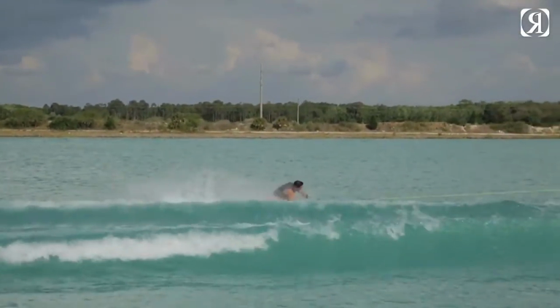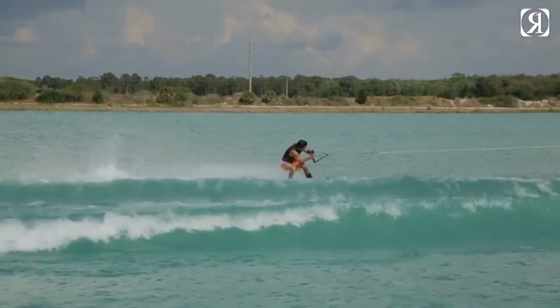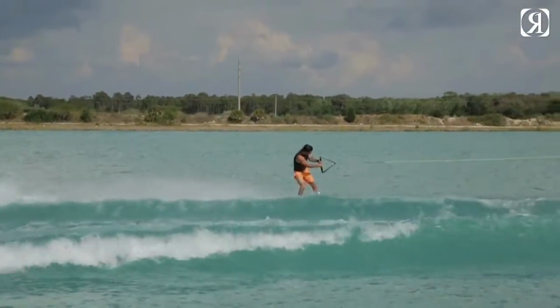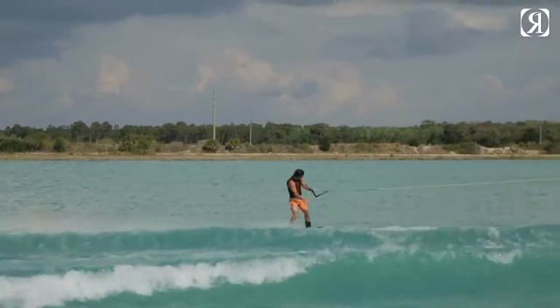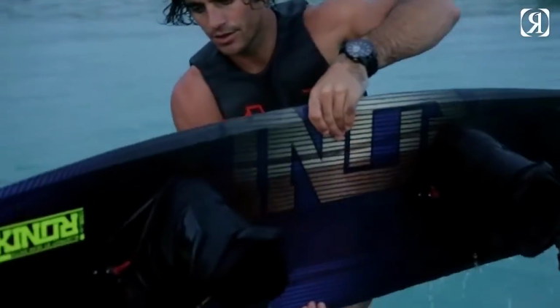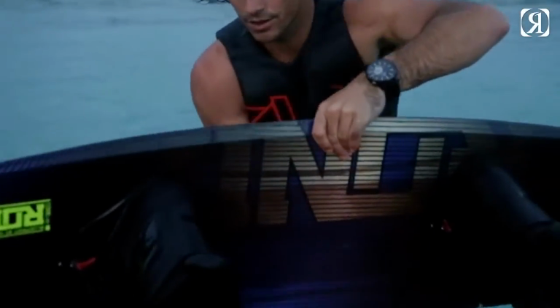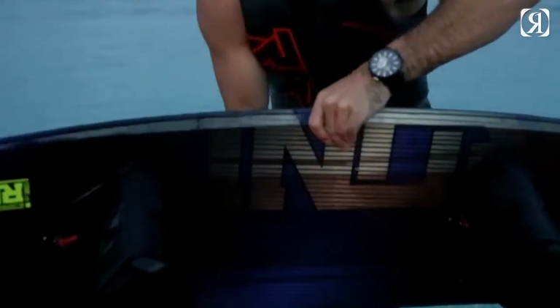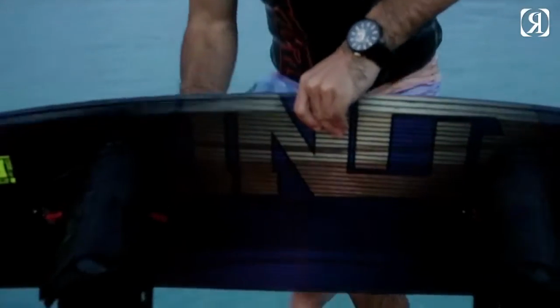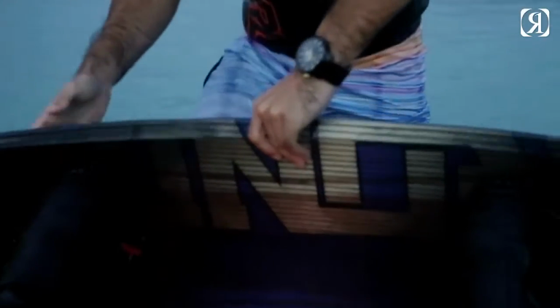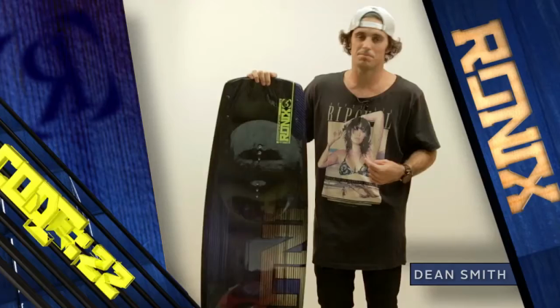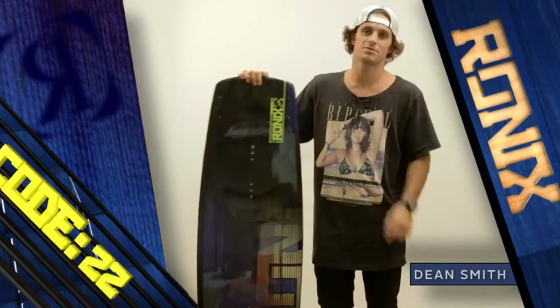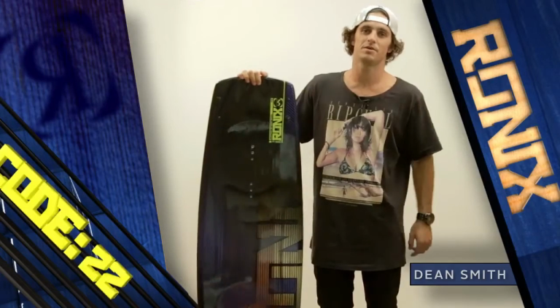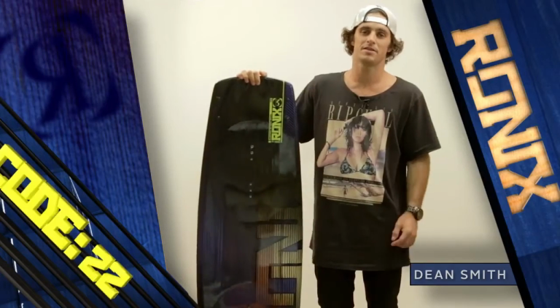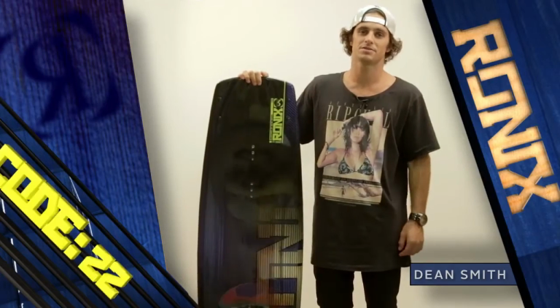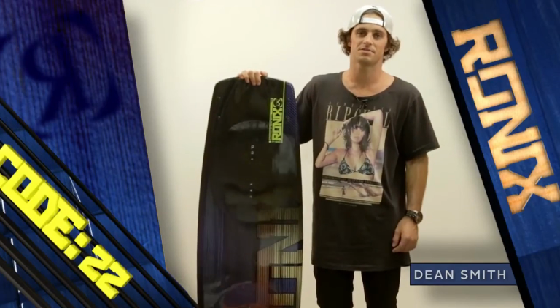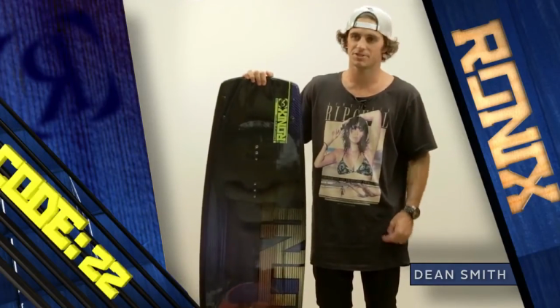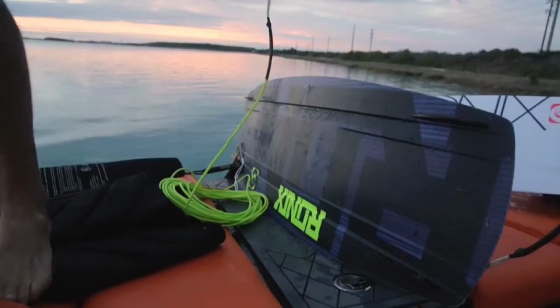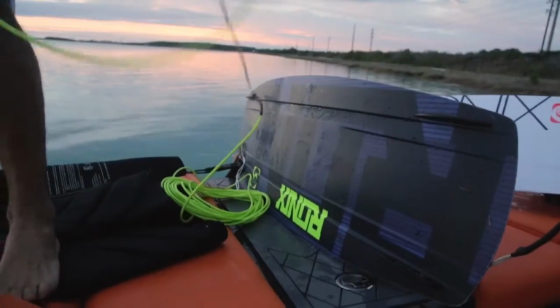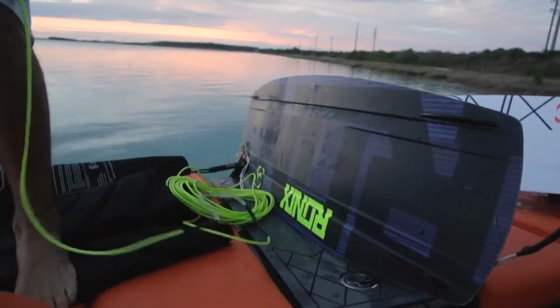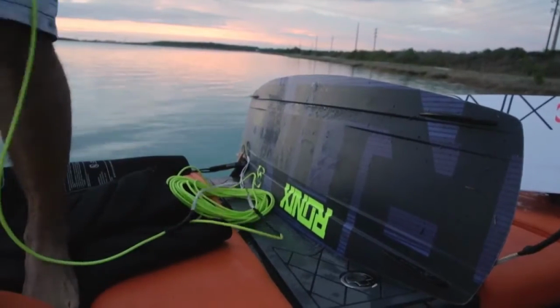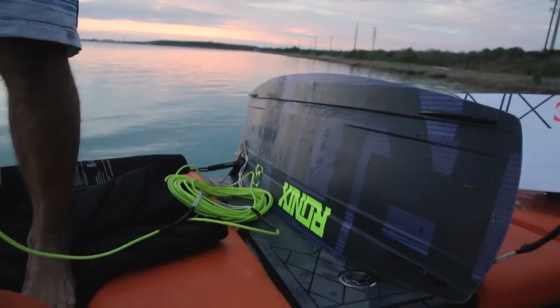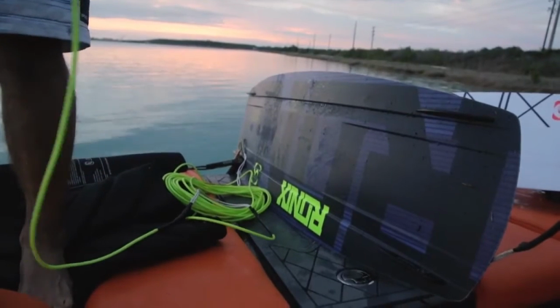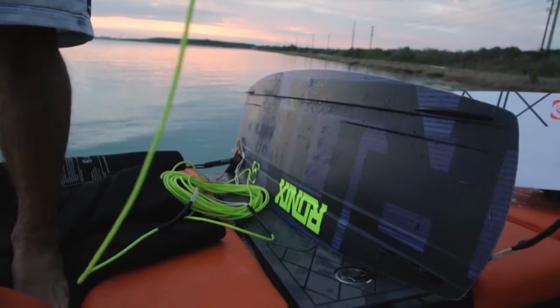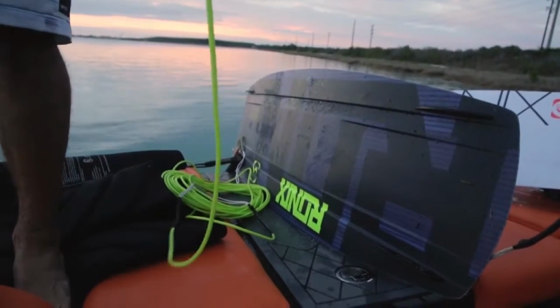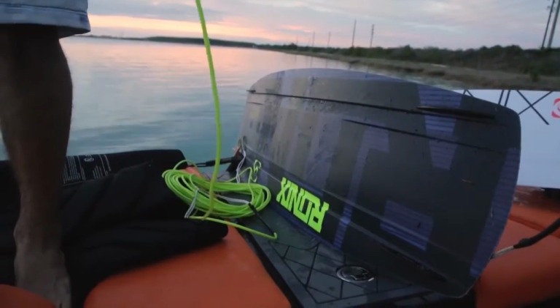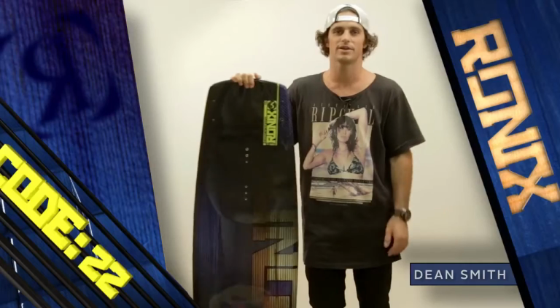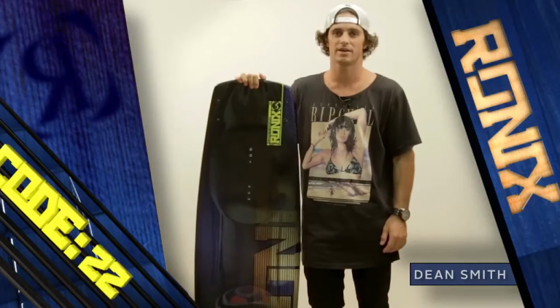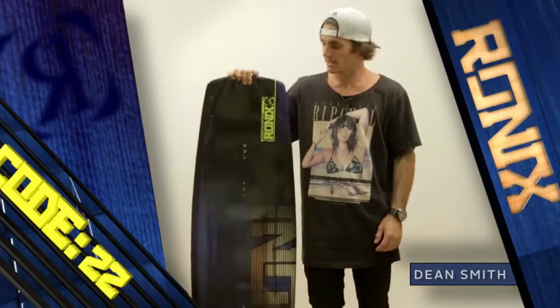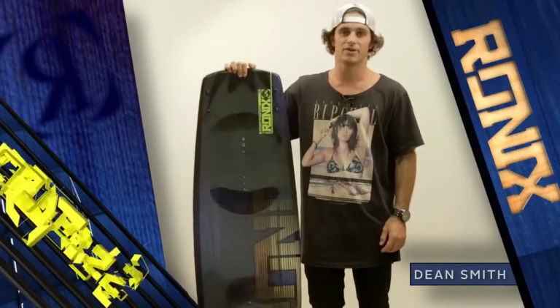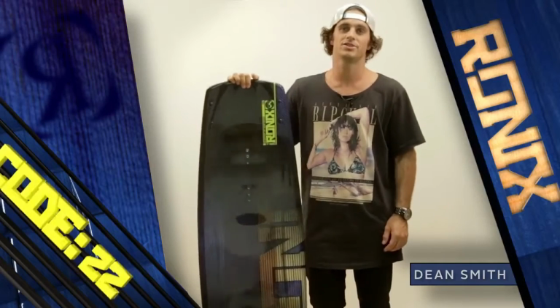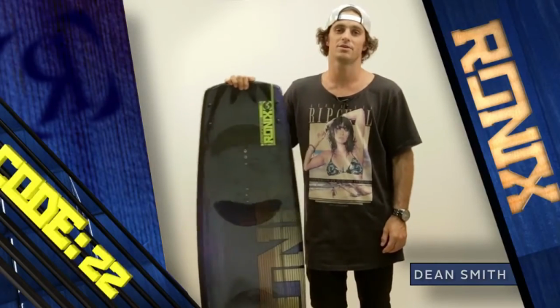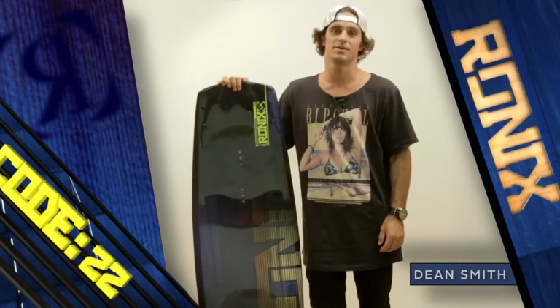Hey, I'm Dean Smith — thanks for stopping by and checking out the Code 22. Pumped to have been a part of this from start to finish. Whether you're out on the lake charging into the flats or just going wake to wake, get on it and check out what it's all about.